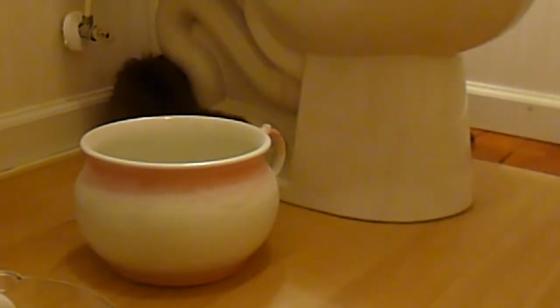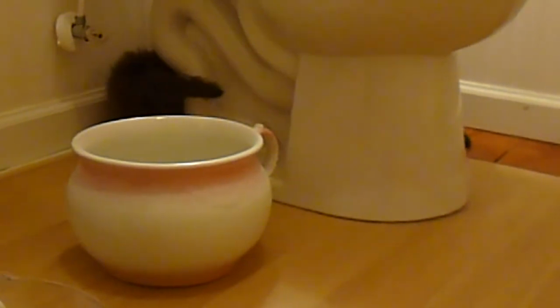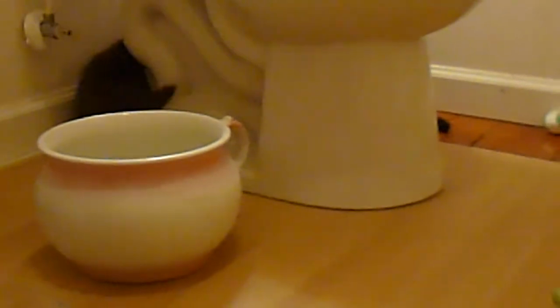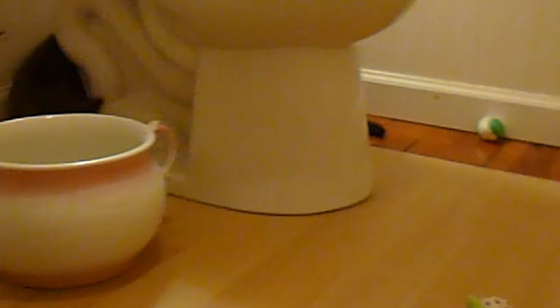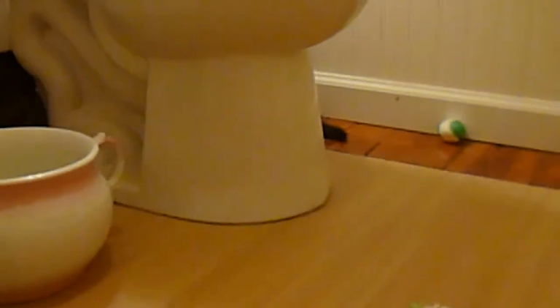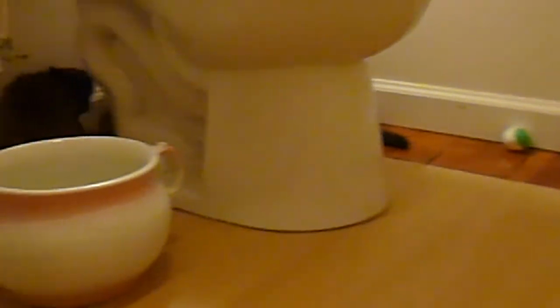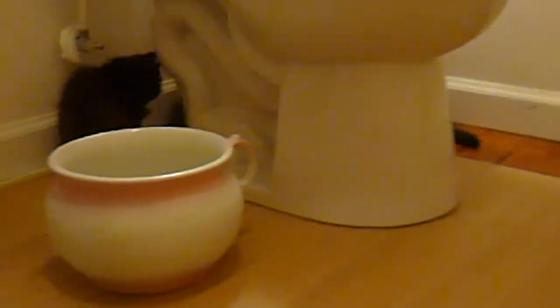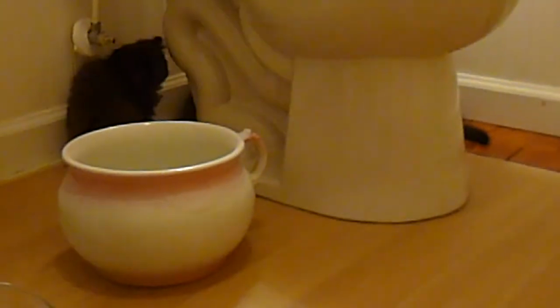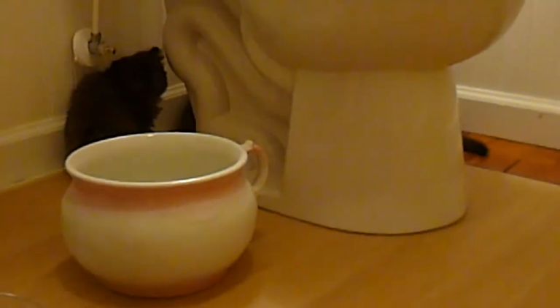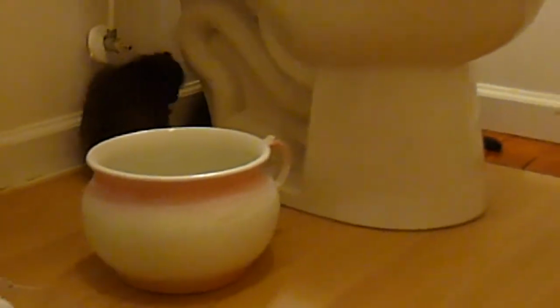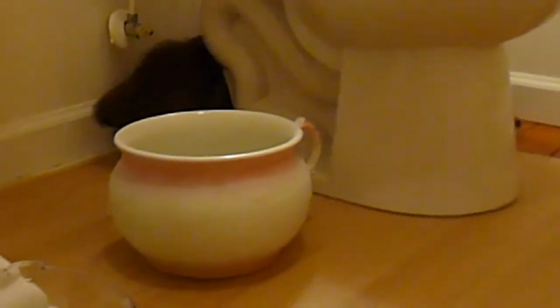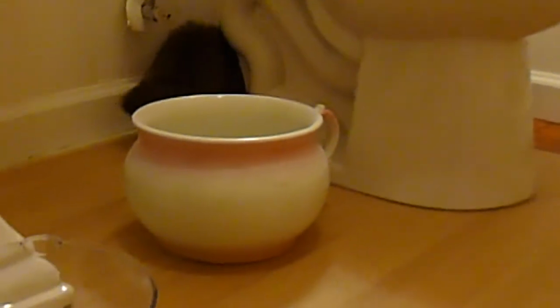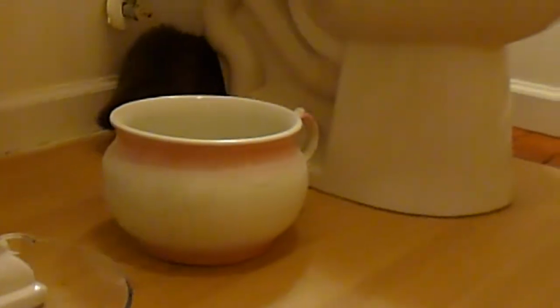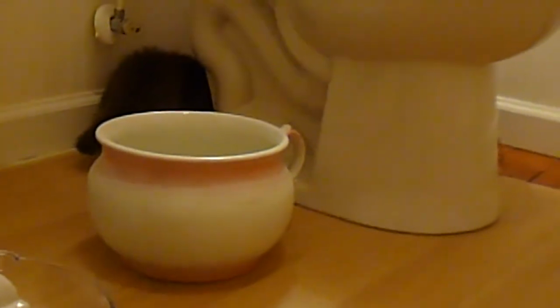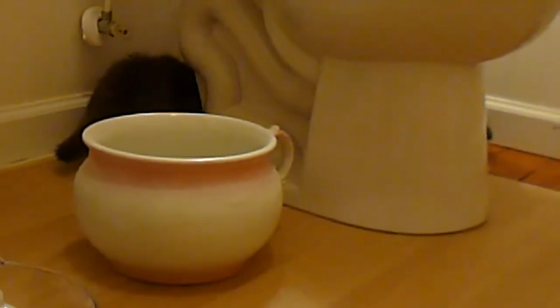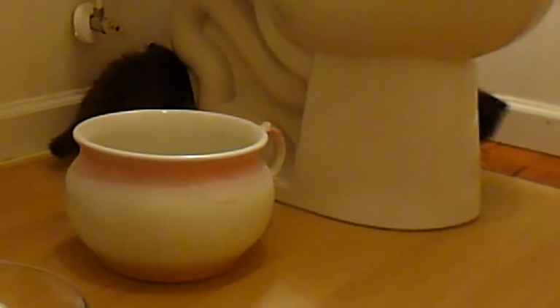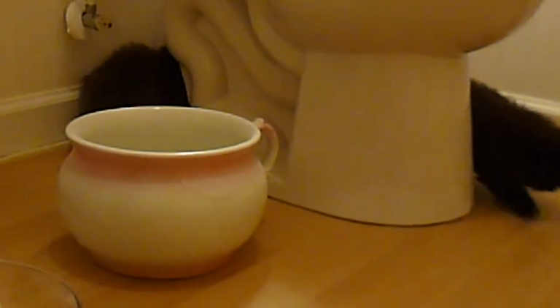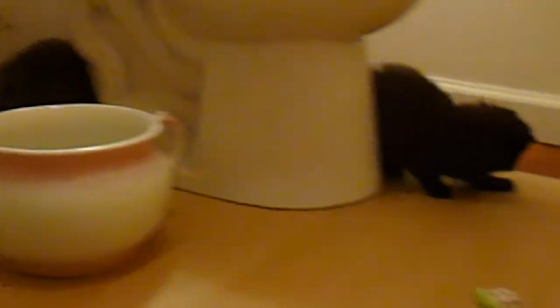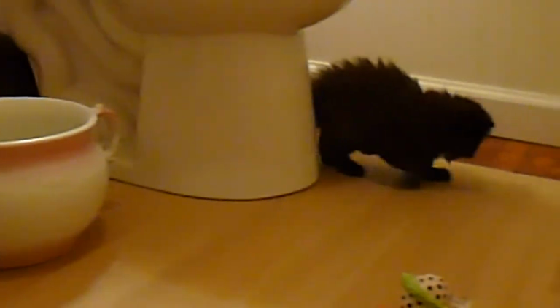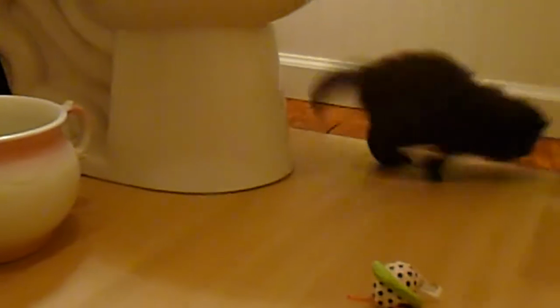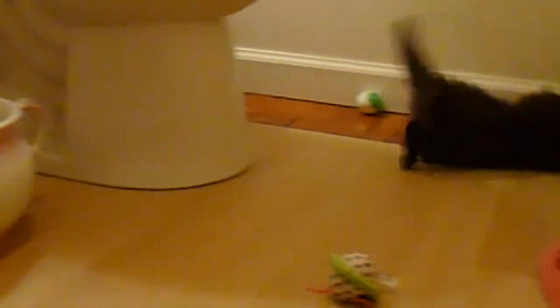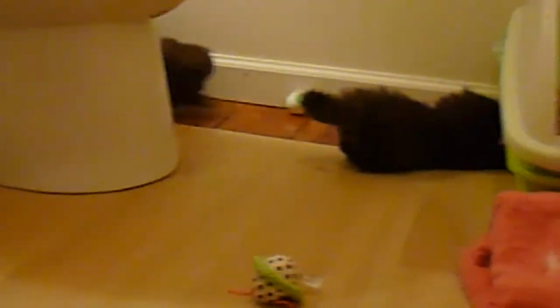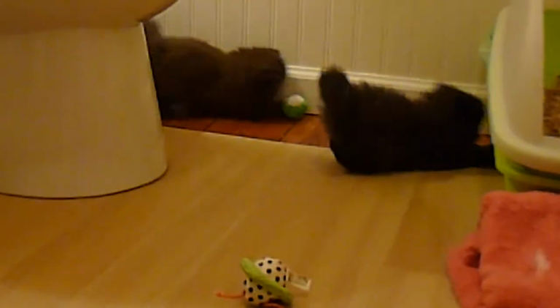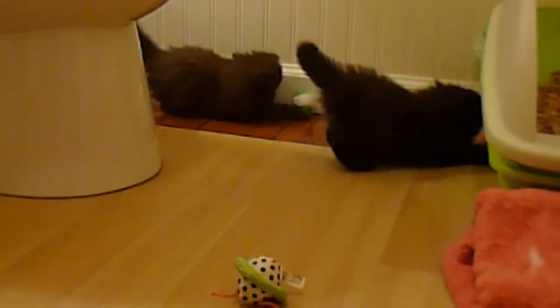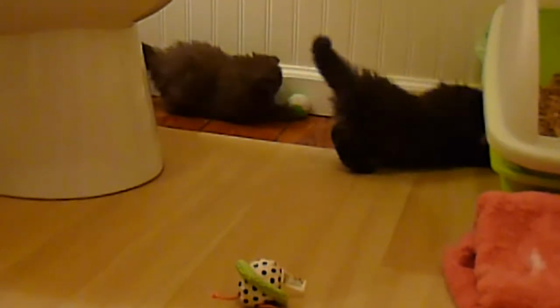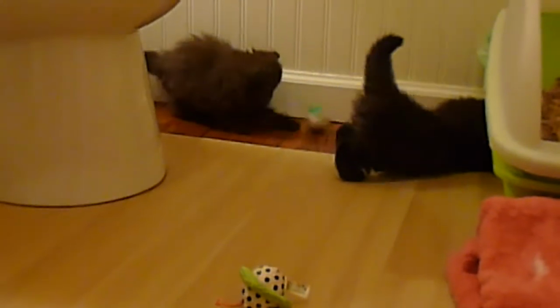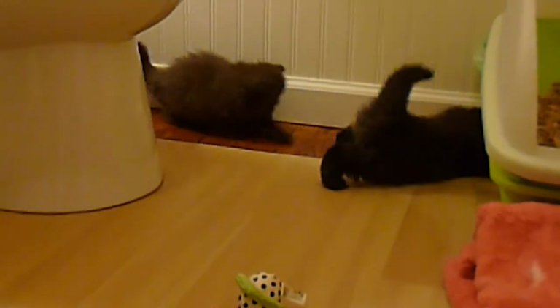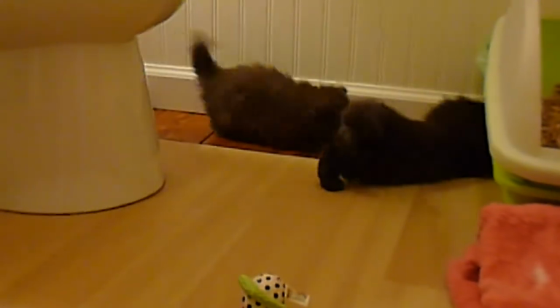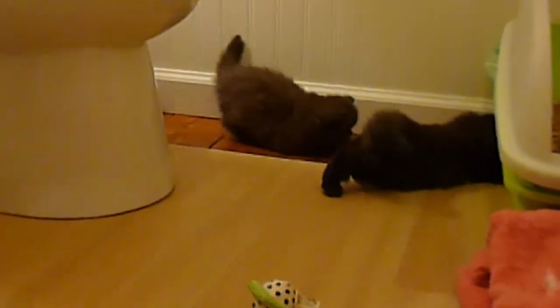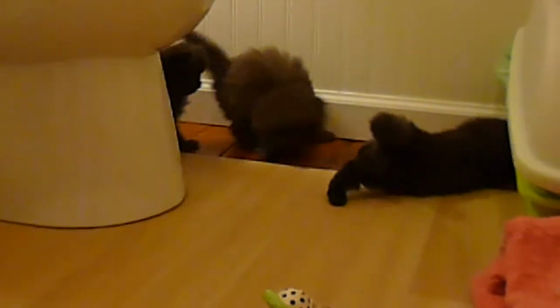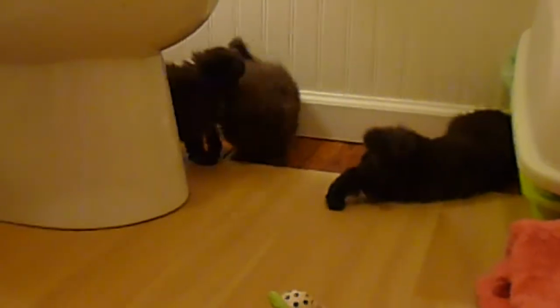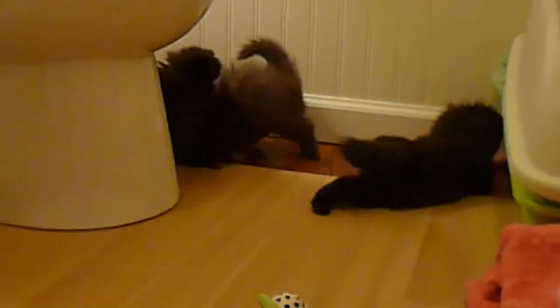Then they'll be running all over the place. So we'll say goodbye for now from Victorian Gardens Cattery and Petunia's Nursery of three Persian babies.